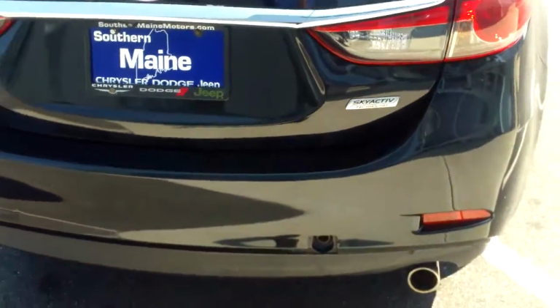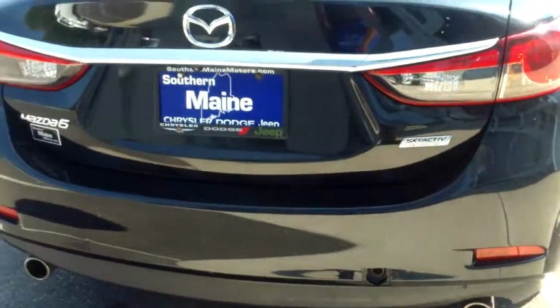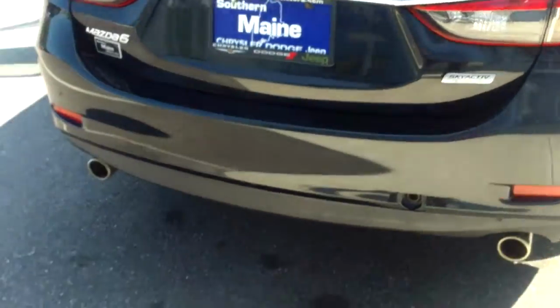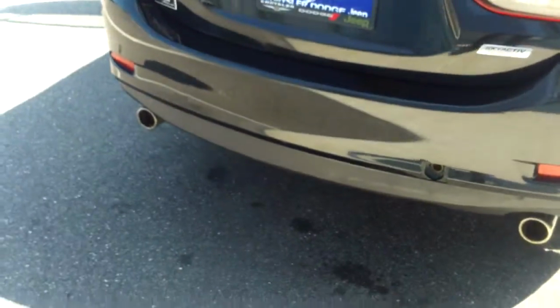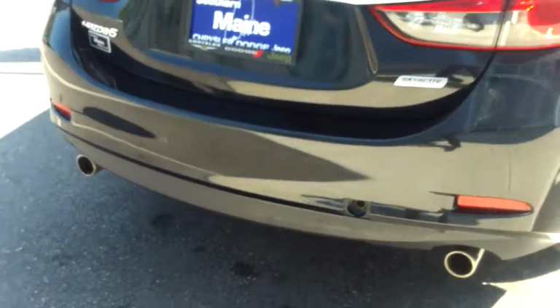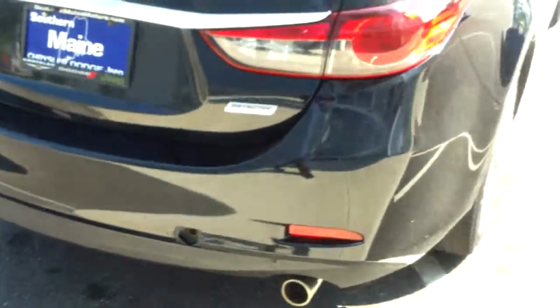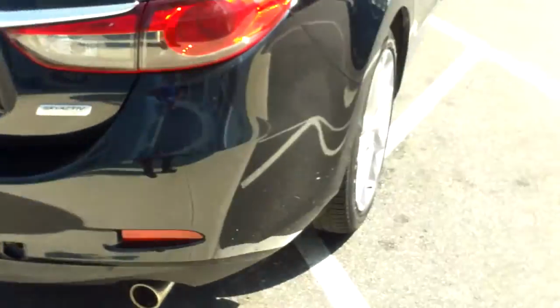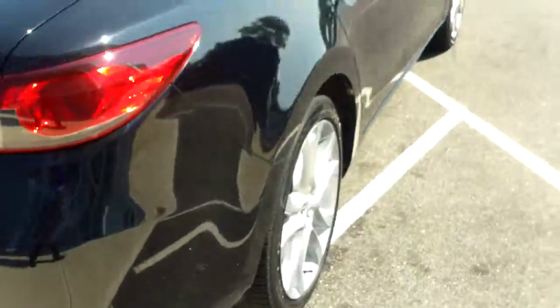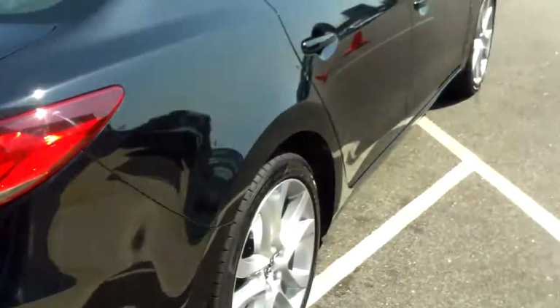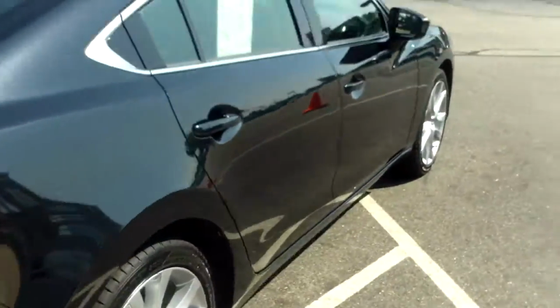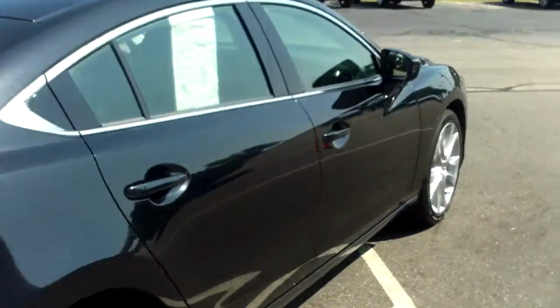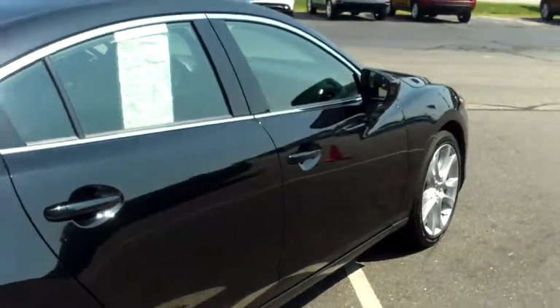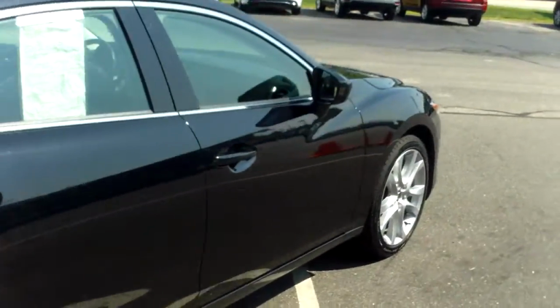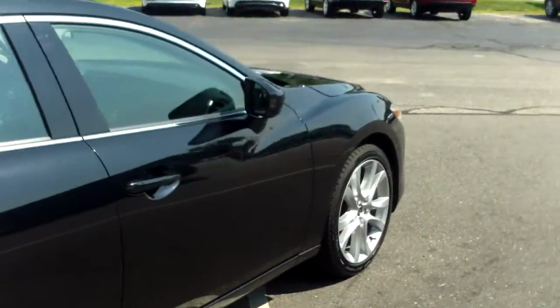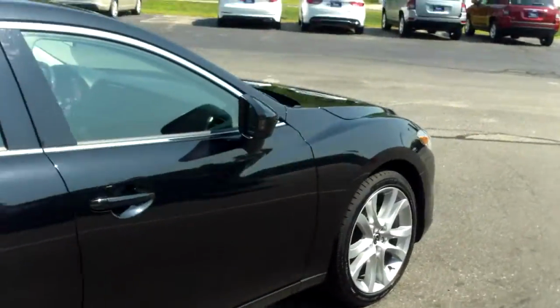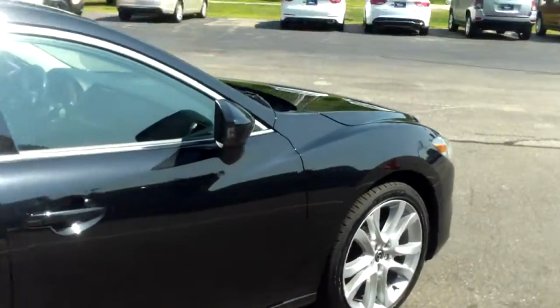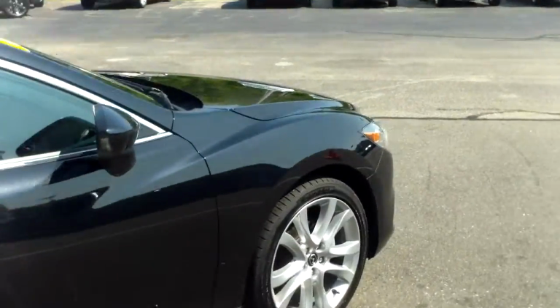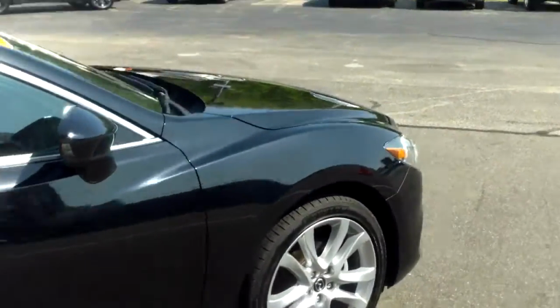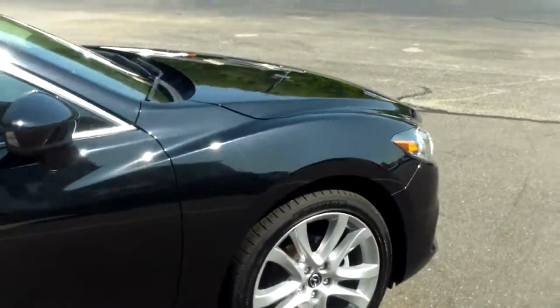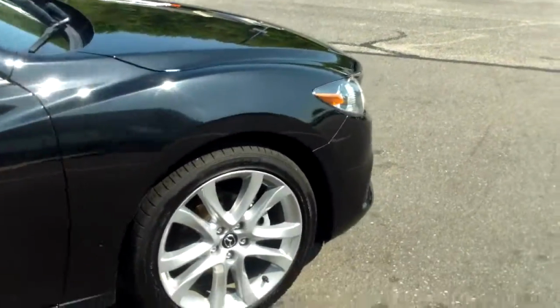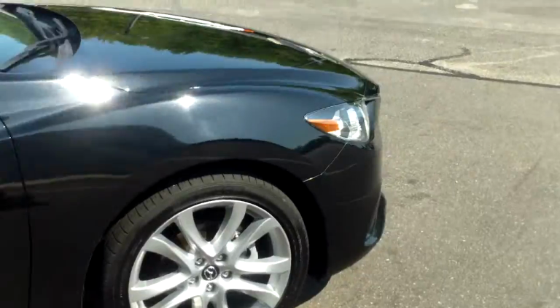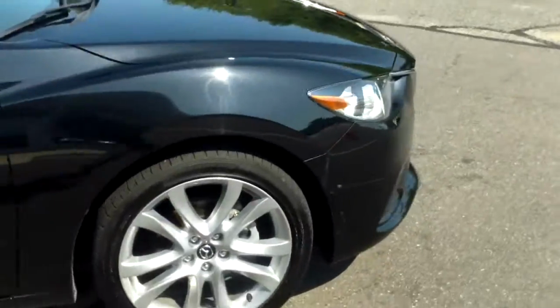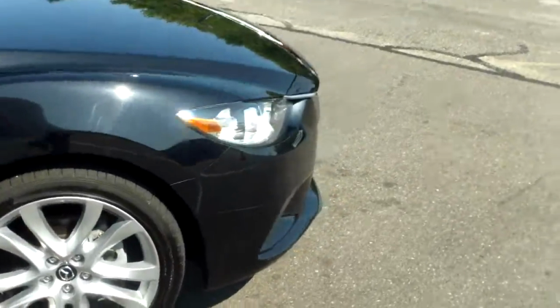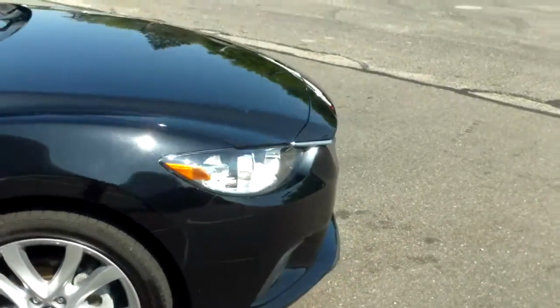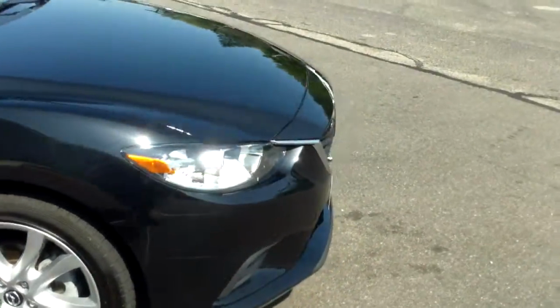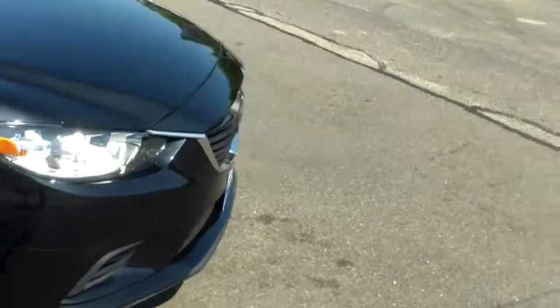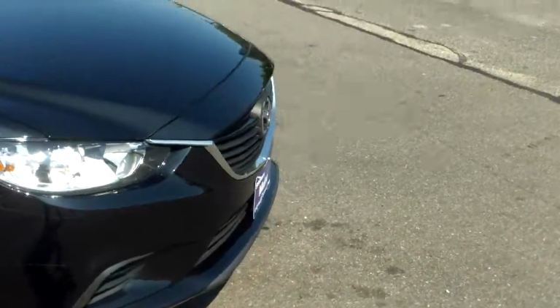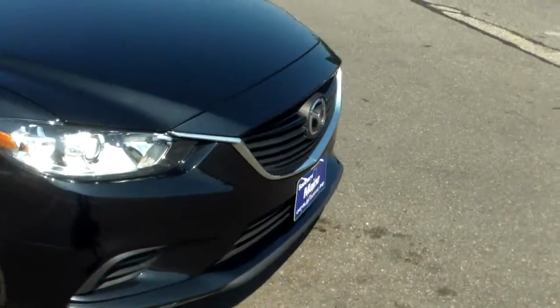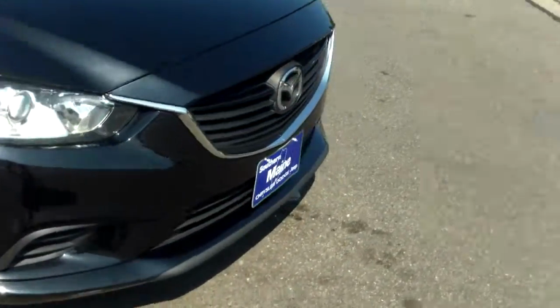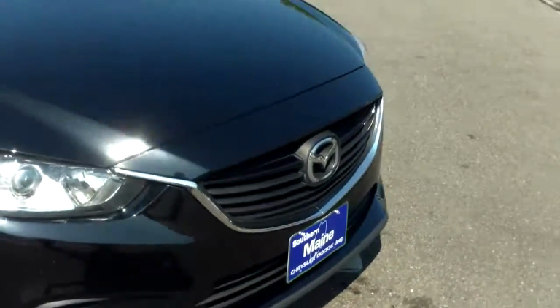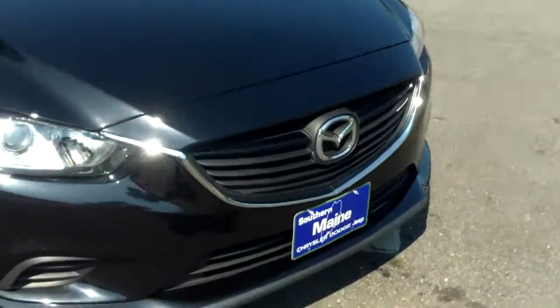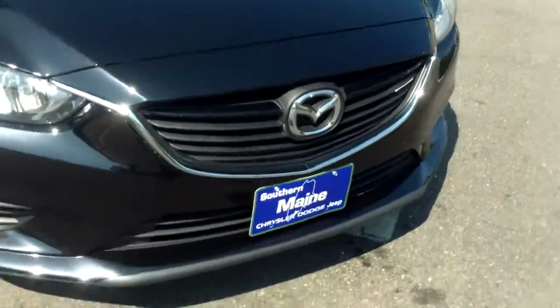Like I said, it's got SKYACTIV technology and dual exhaust — a very sharp car all the way around. You can find this one and many more with all the details right at southernmainemotors.com. Come down and take a look!